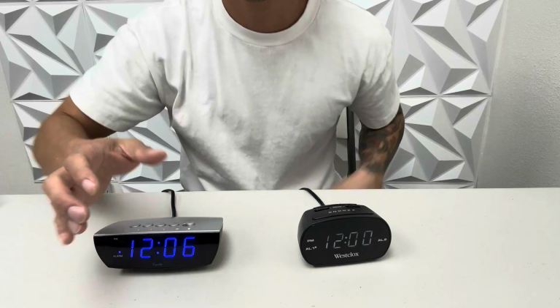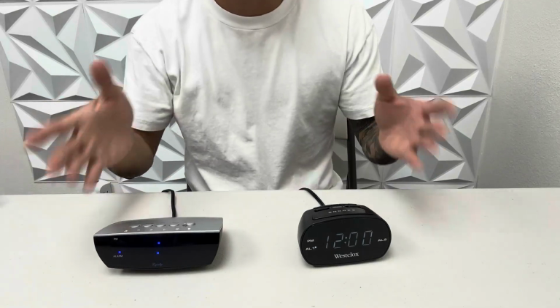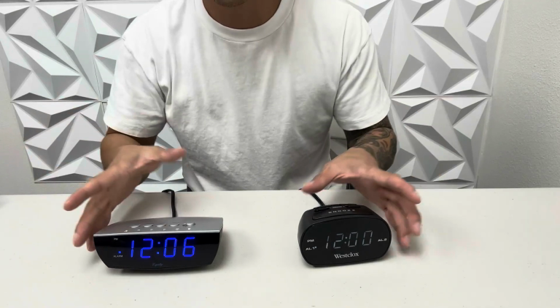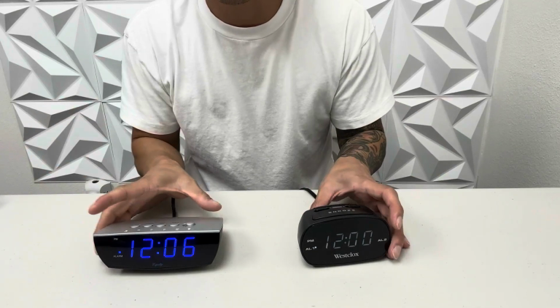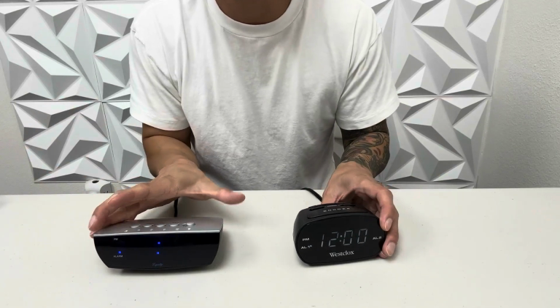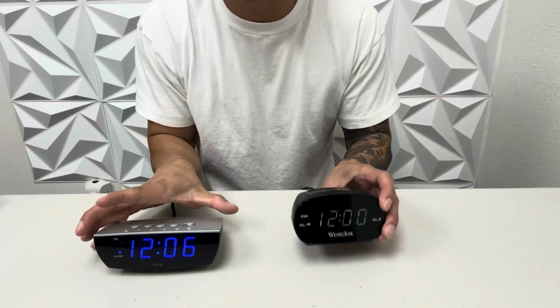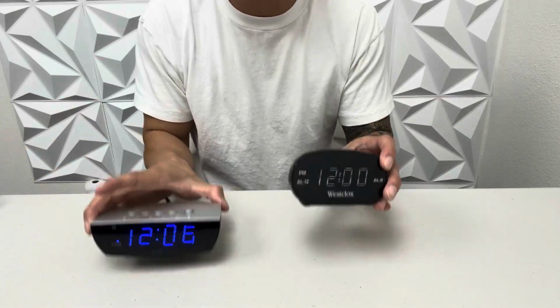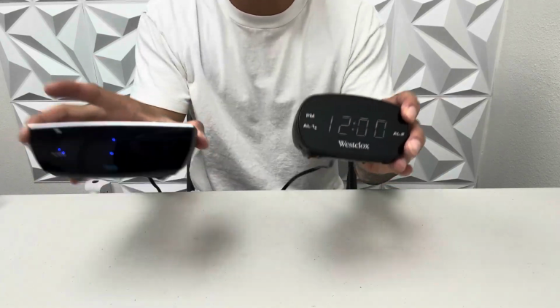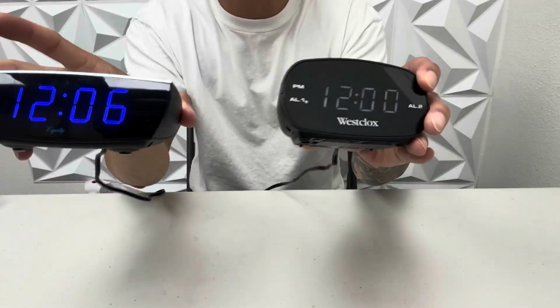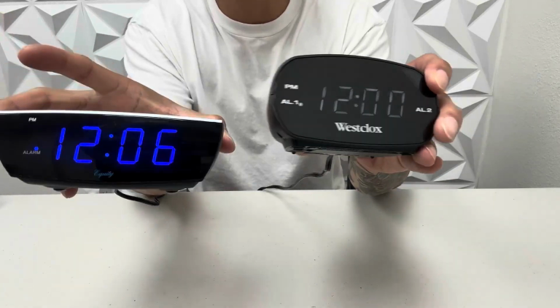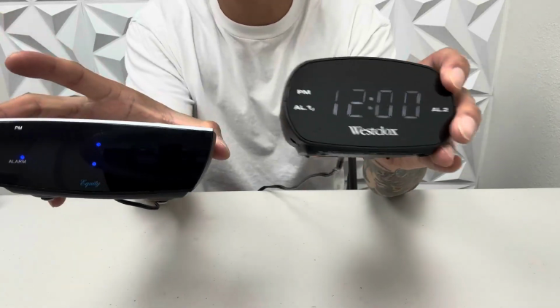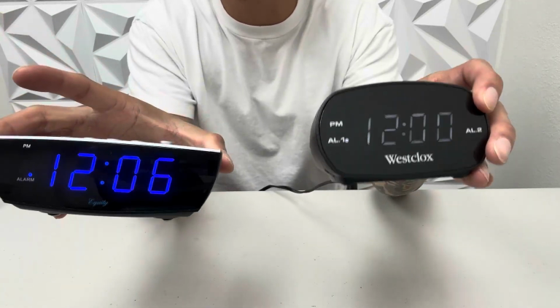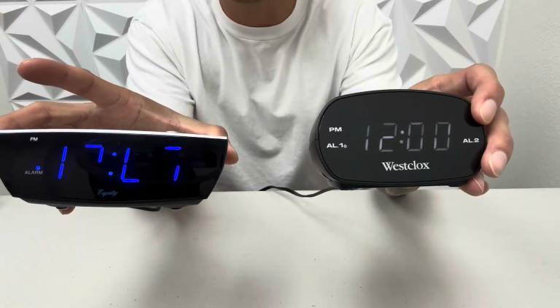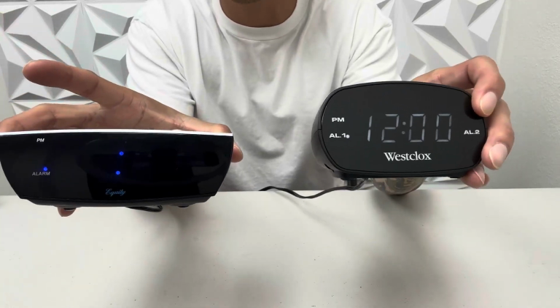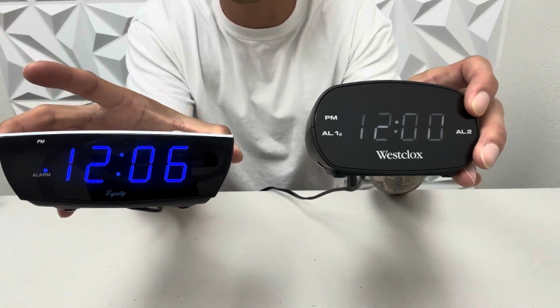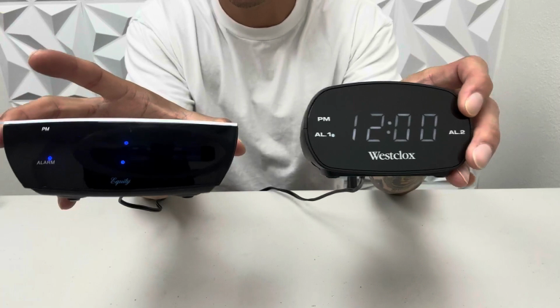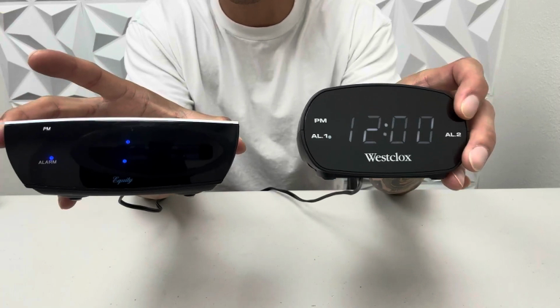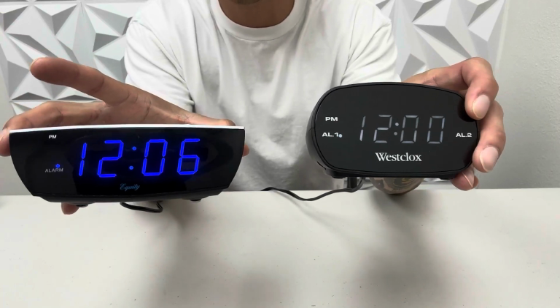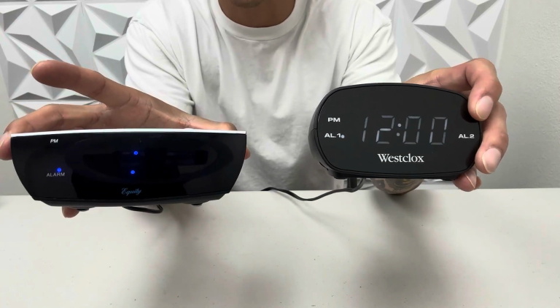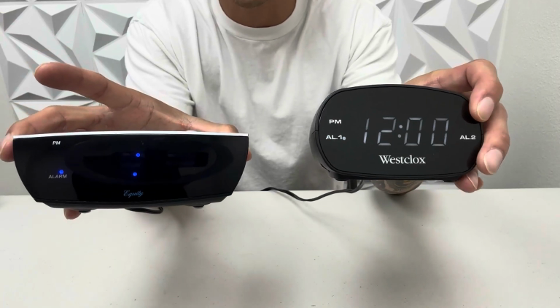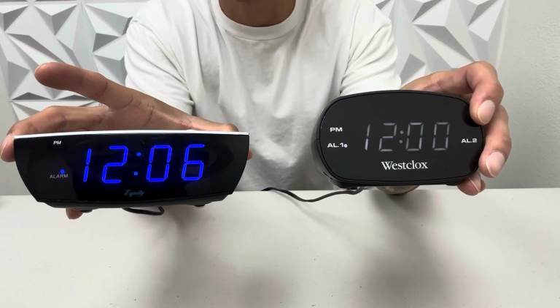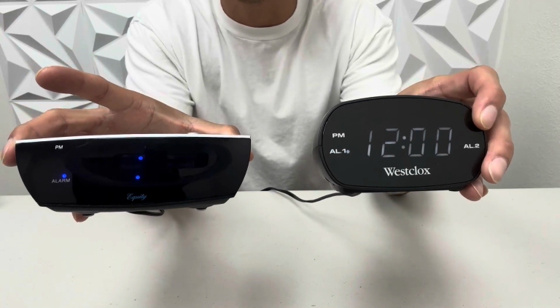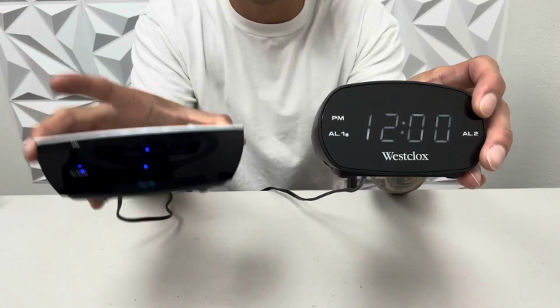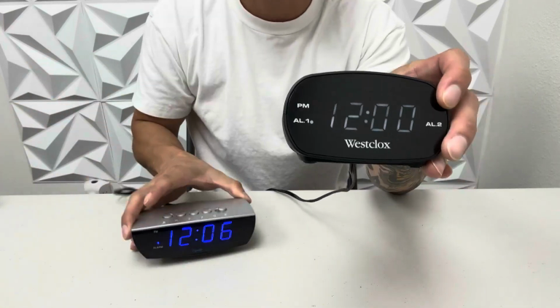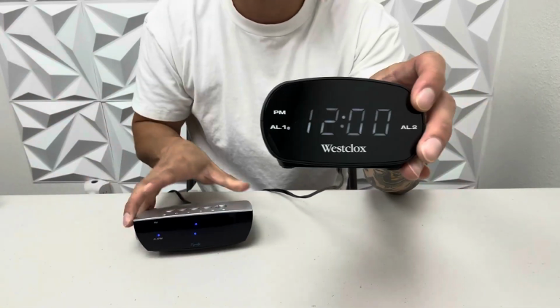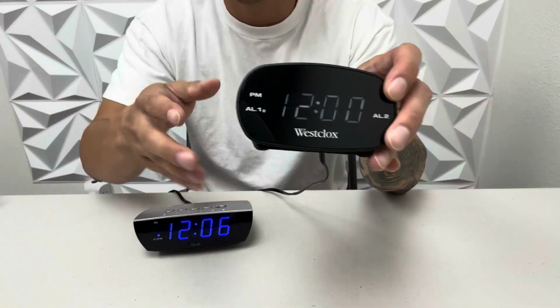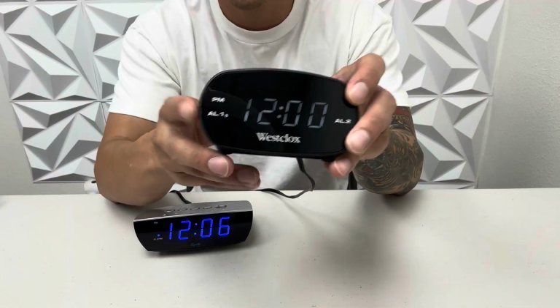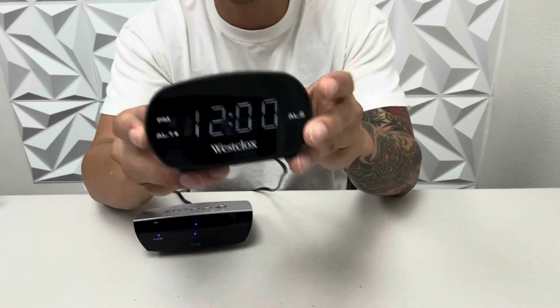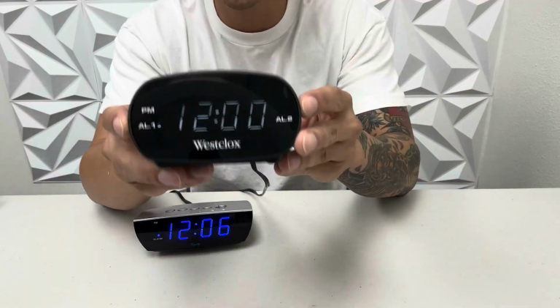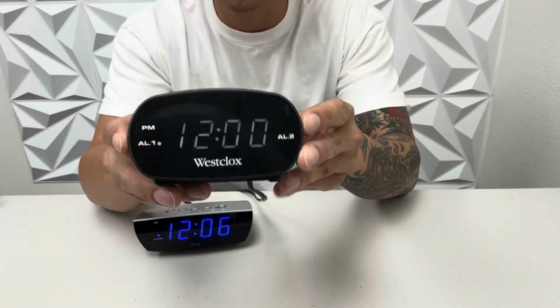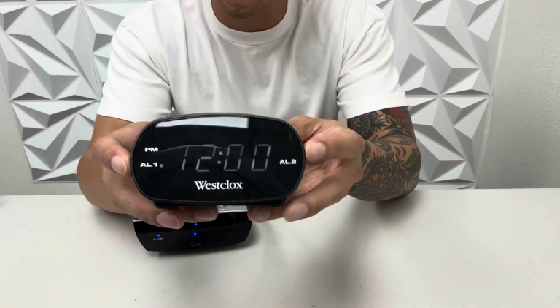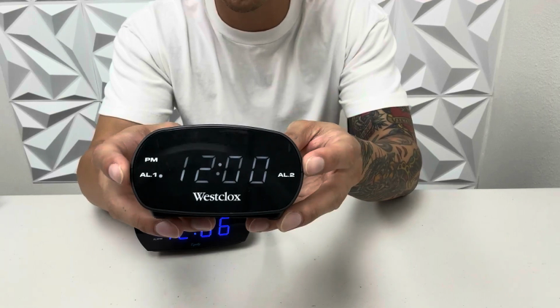Hey guys, check out these two digital clocks. I'm going to do a comparison on them and let you know which one I like better. So first of all, we have this West clock right here.